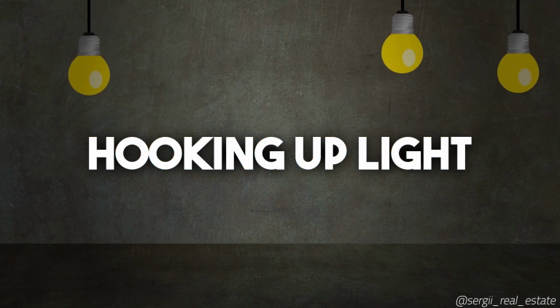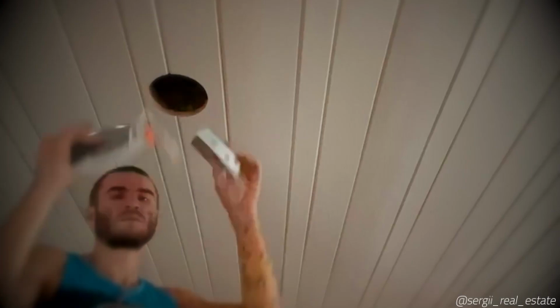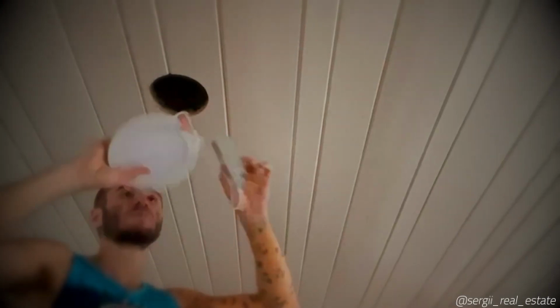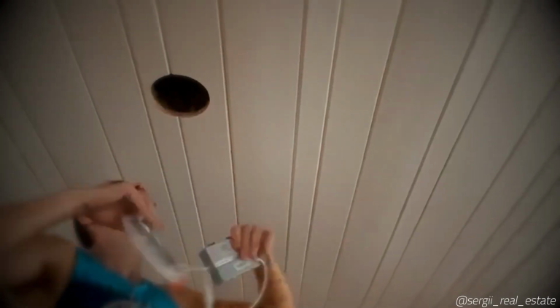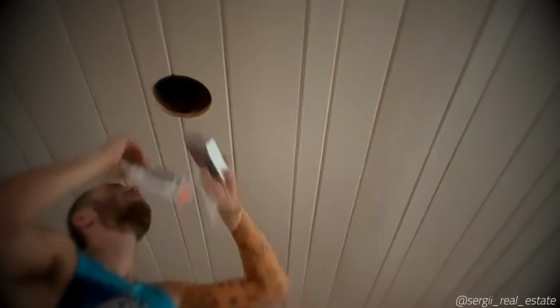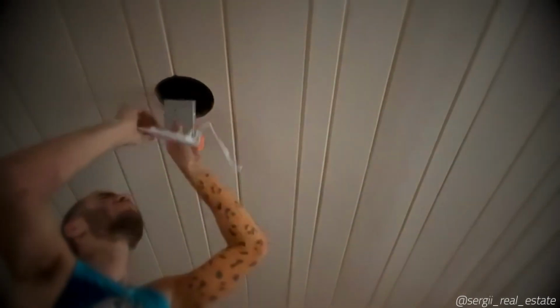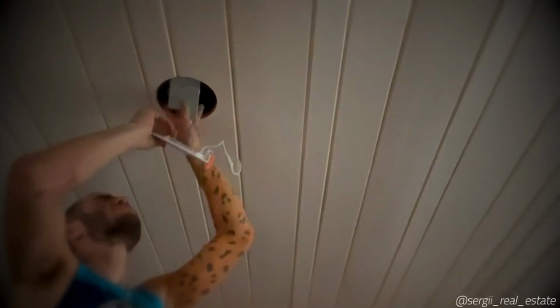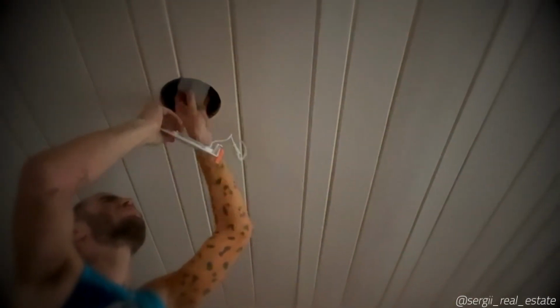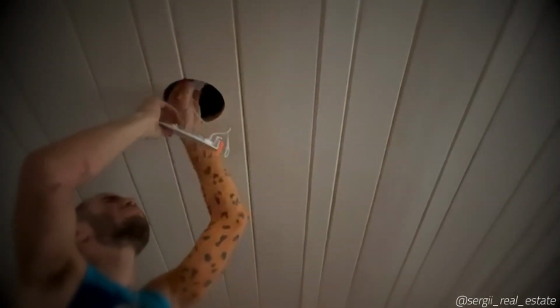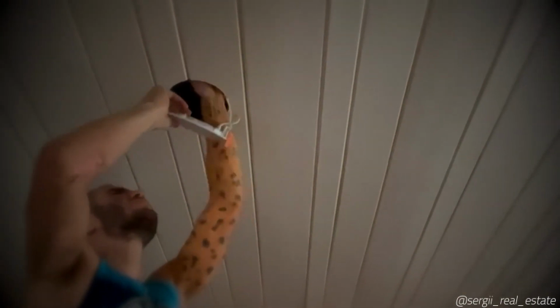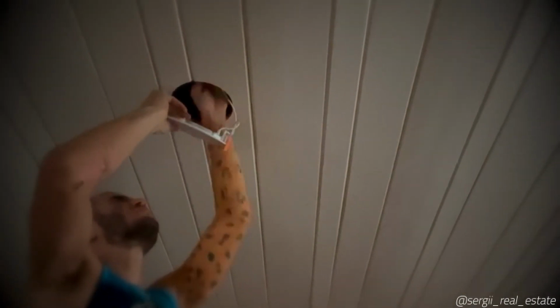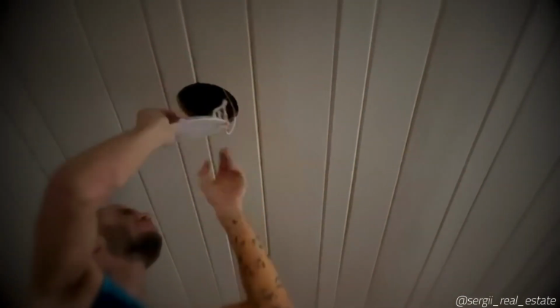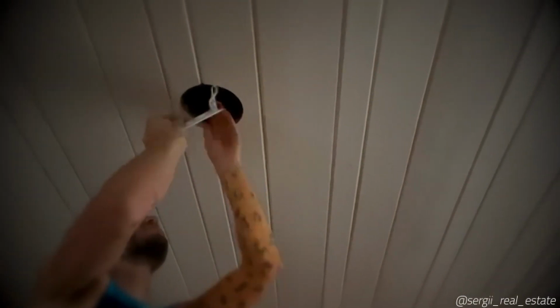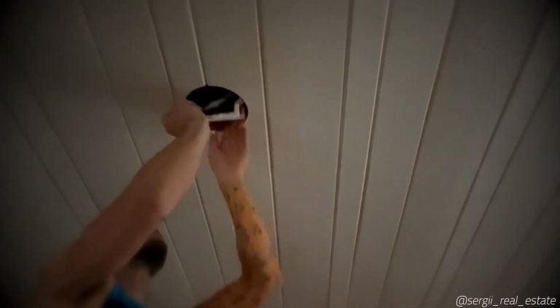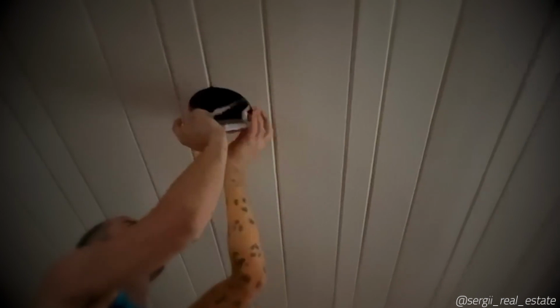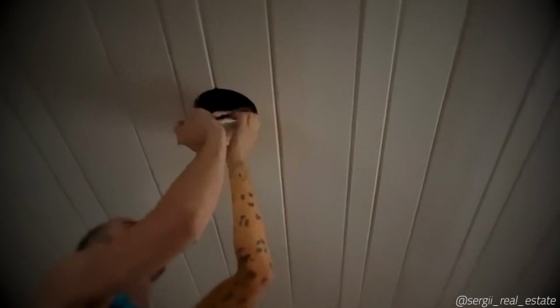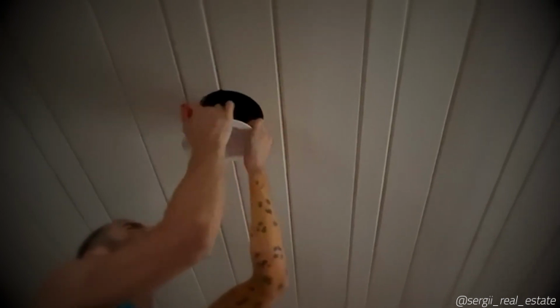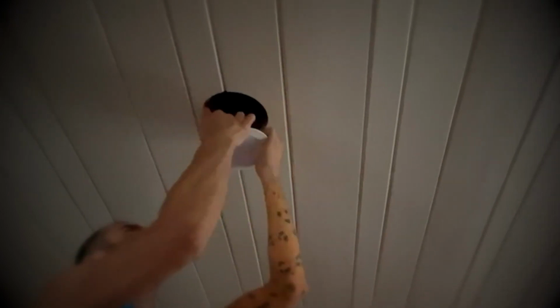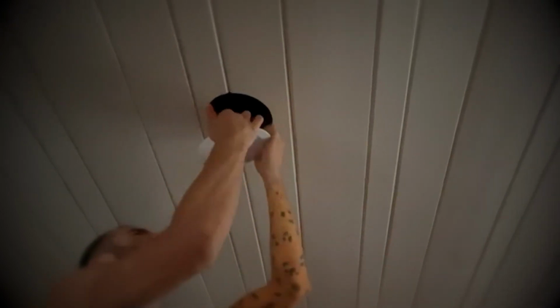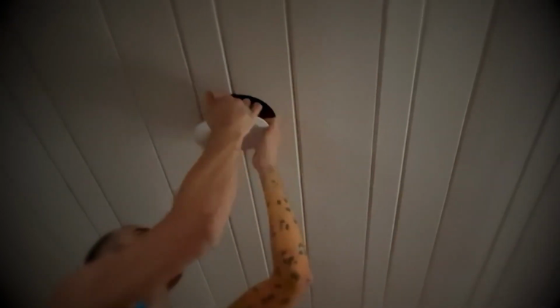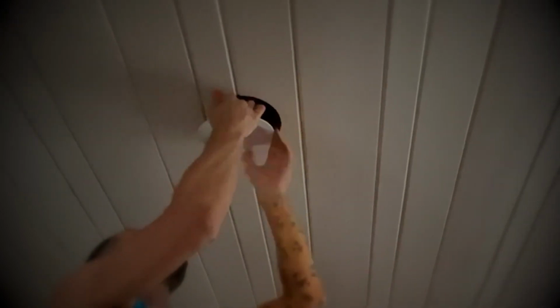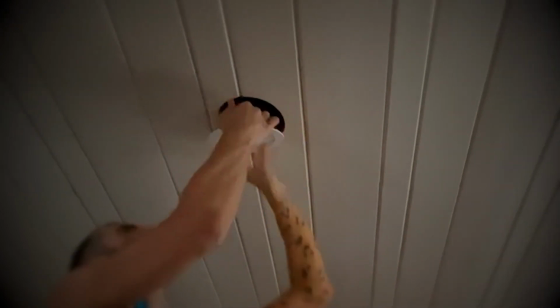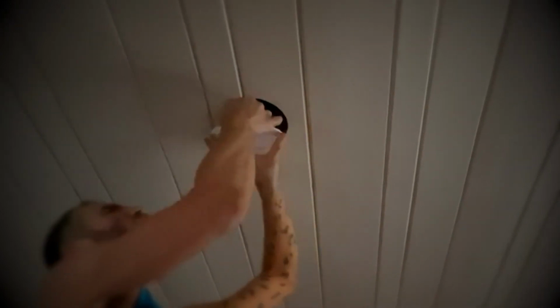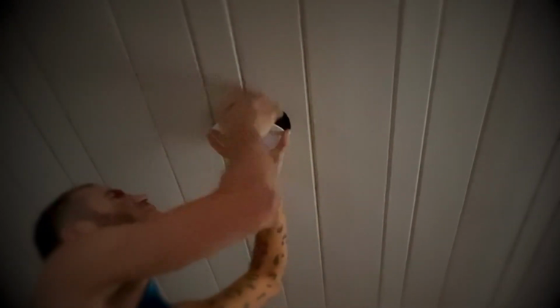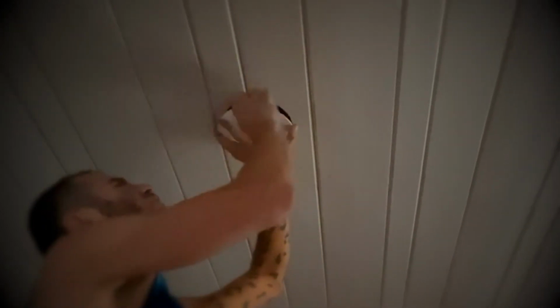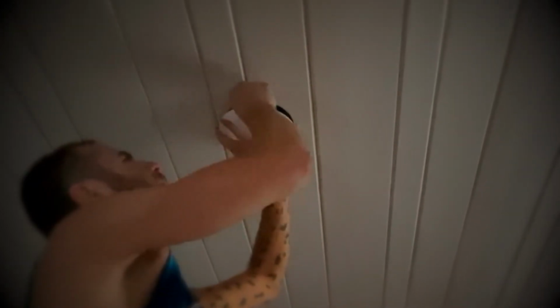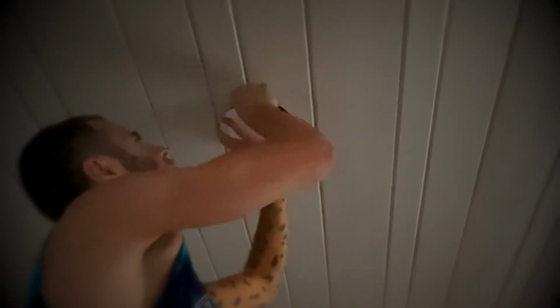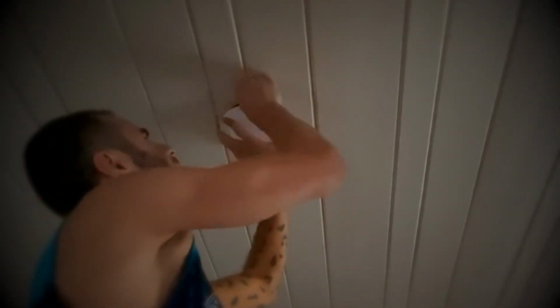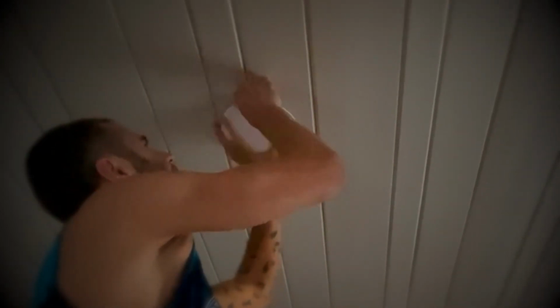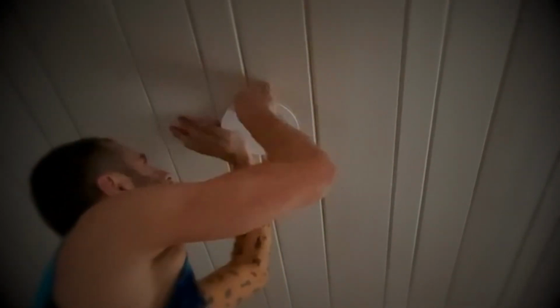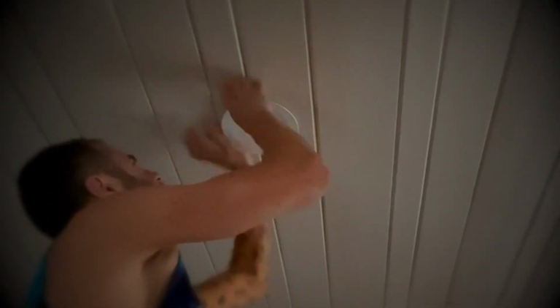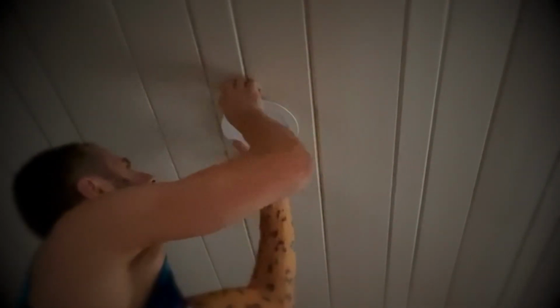To hook up the light is easy. You insert the box with wiring first into the hole in the ceiling, then secure the light with snap springs after.